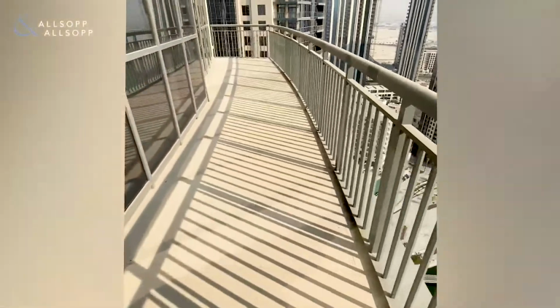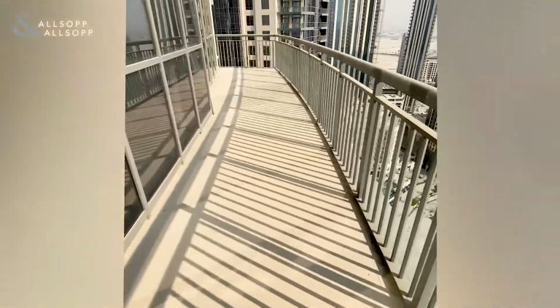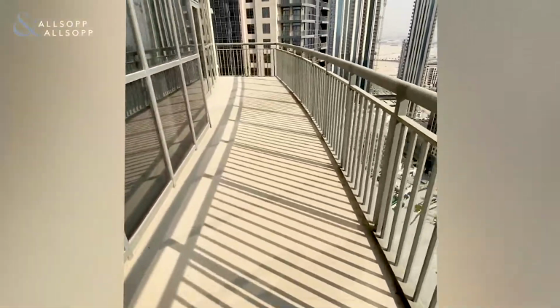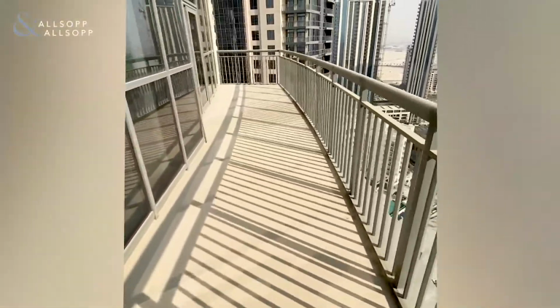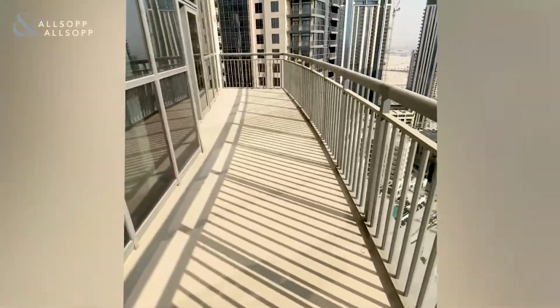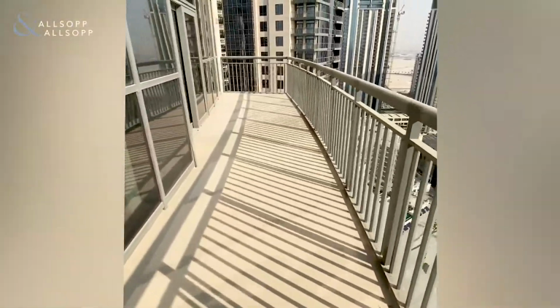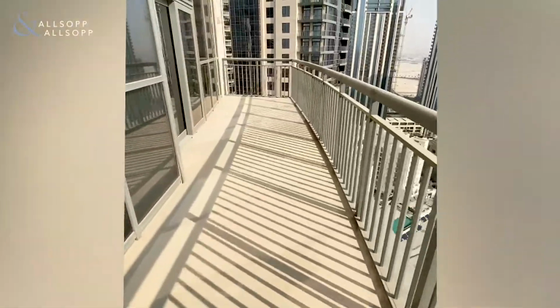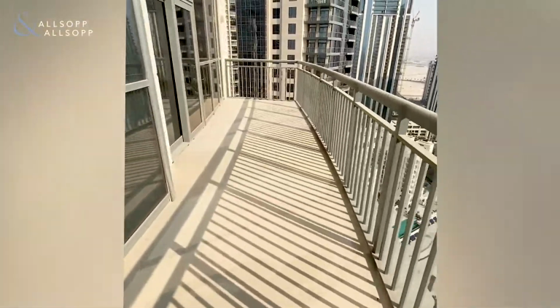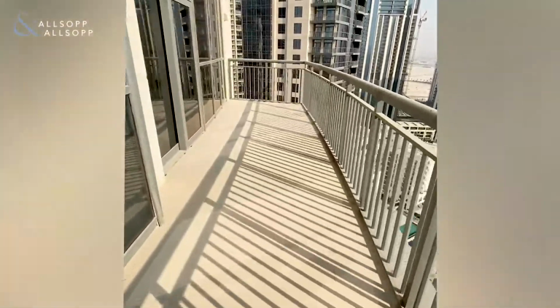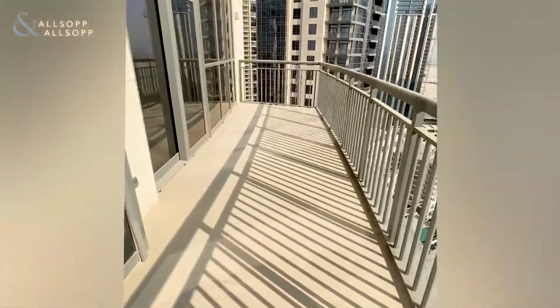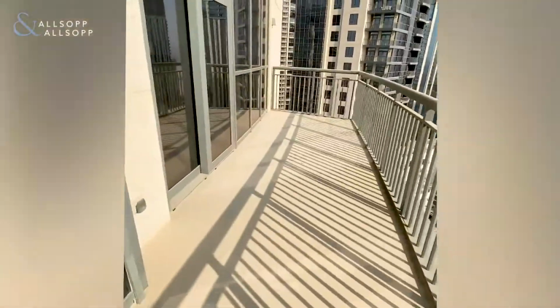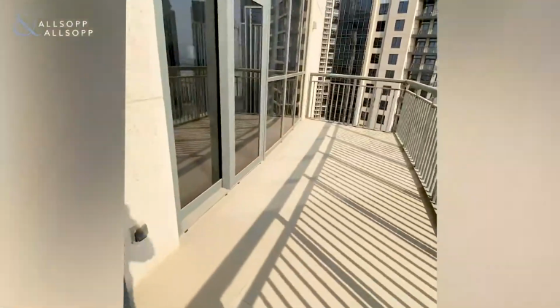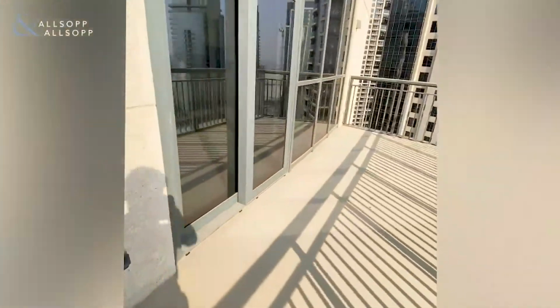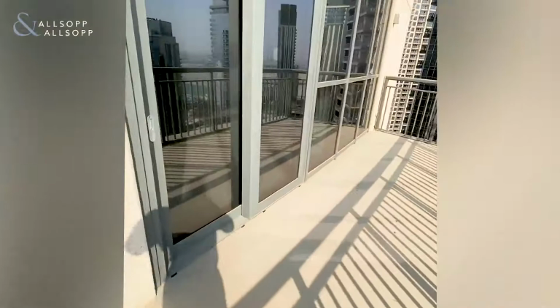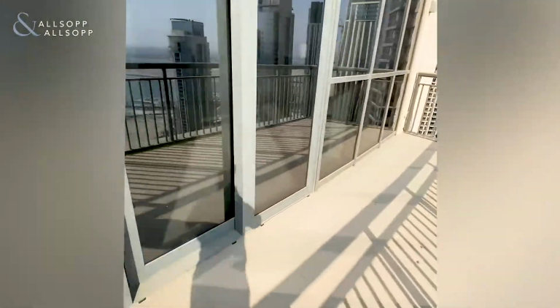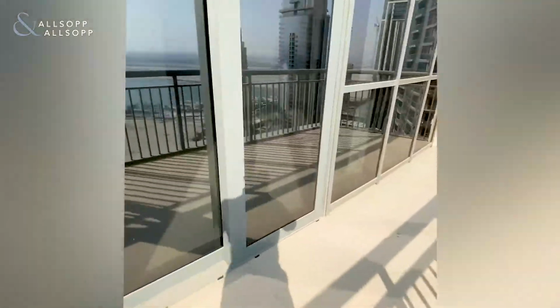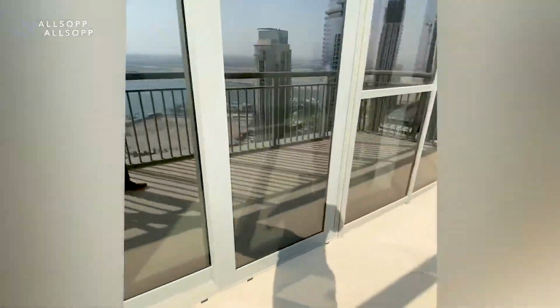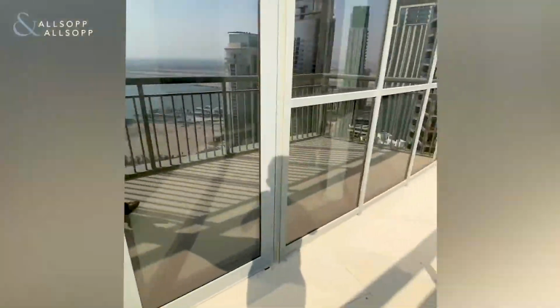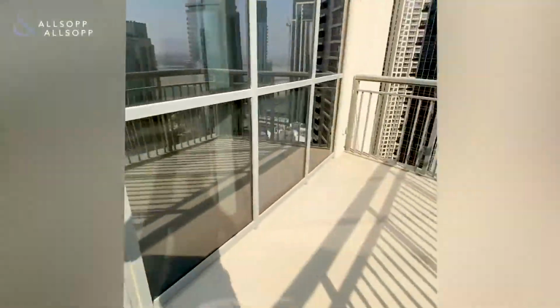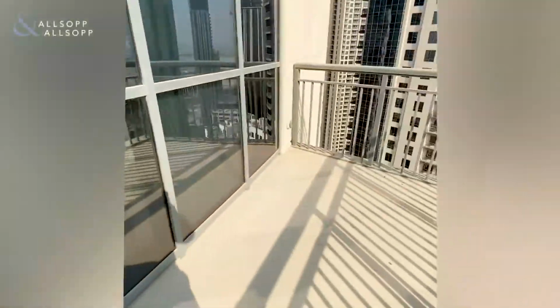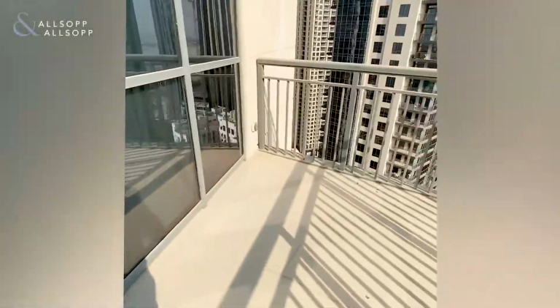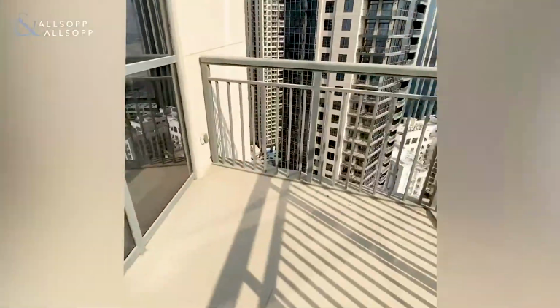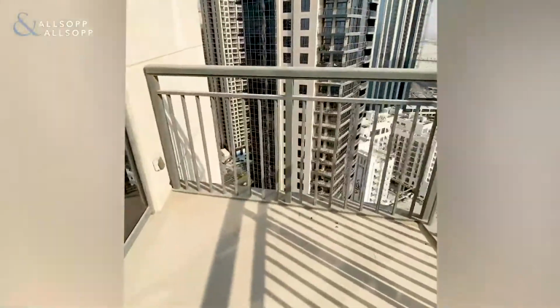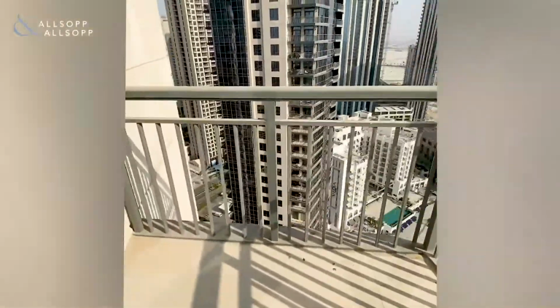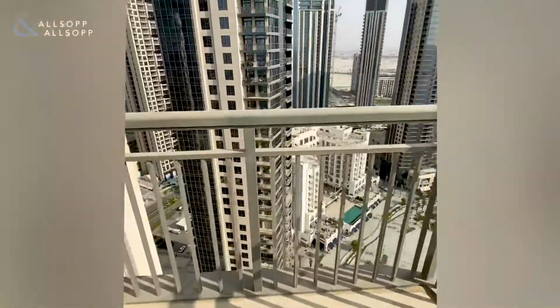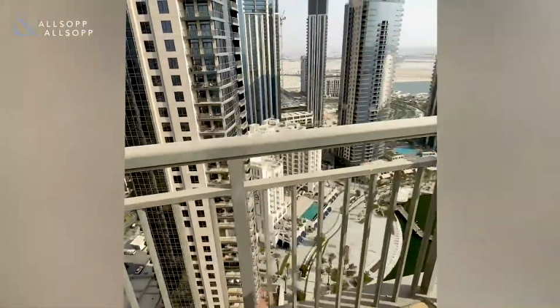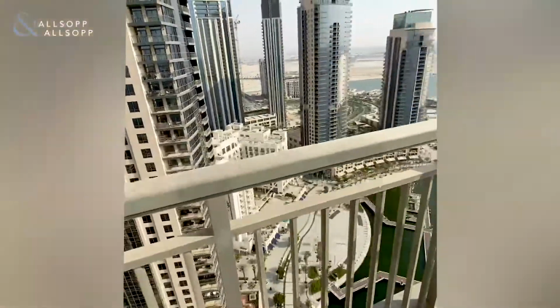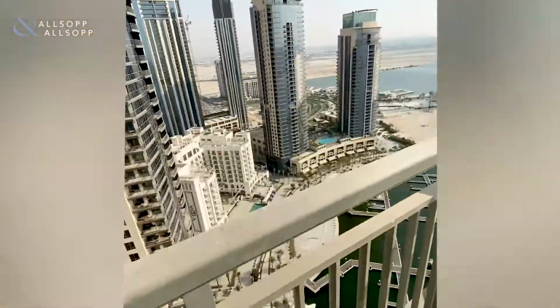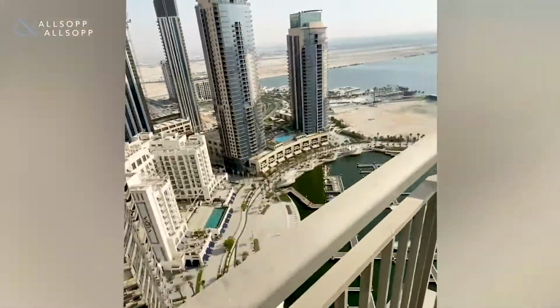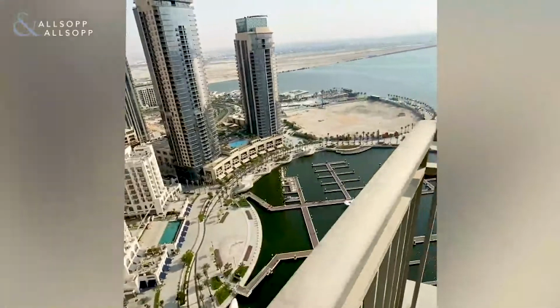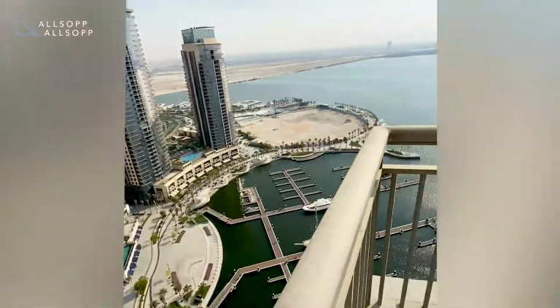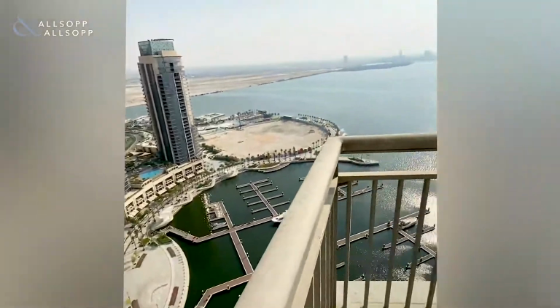Now I'm going to take us to the other end of the balcony, which again has direct access through this door back into the living space, just to give you guys a further idea of the view from here.